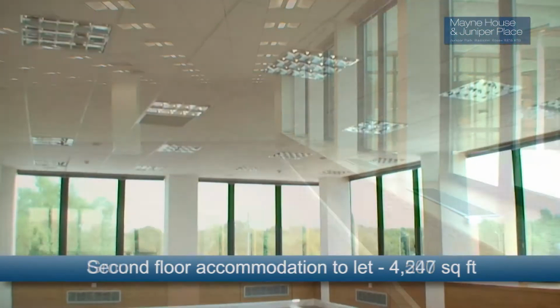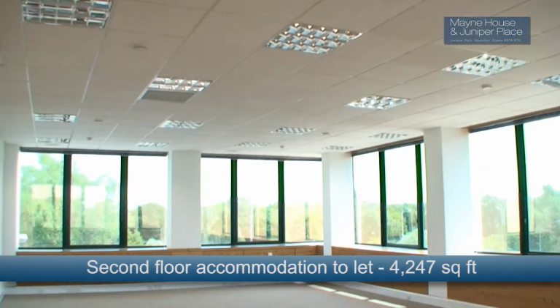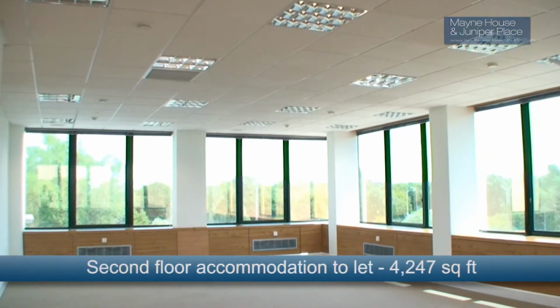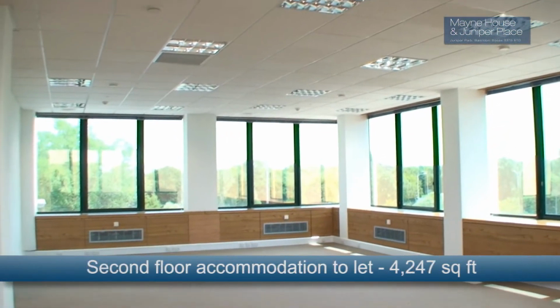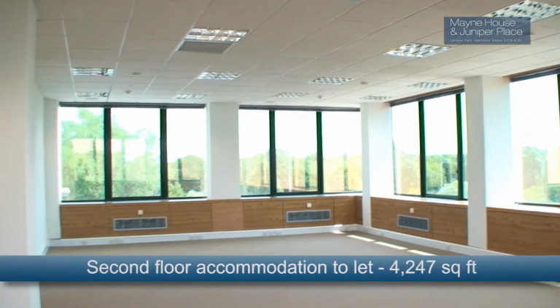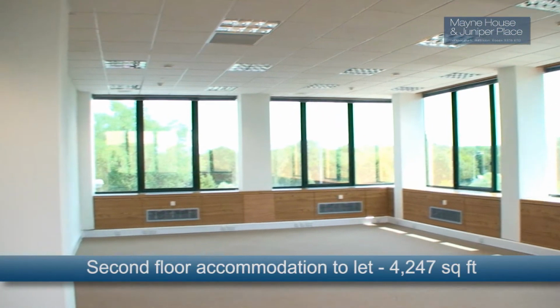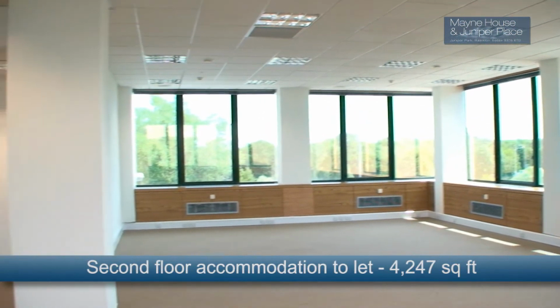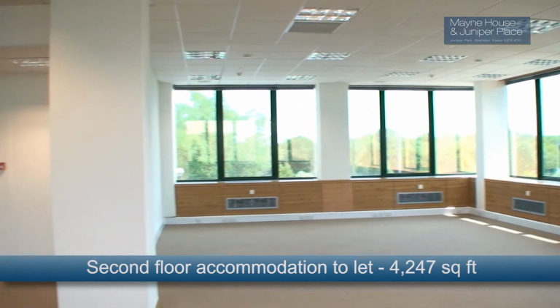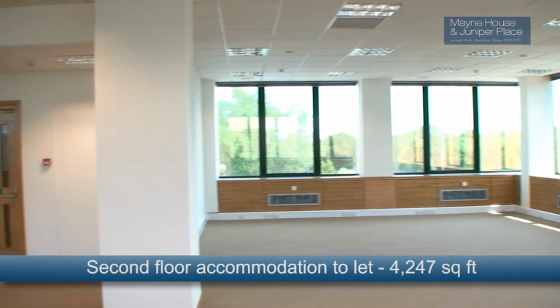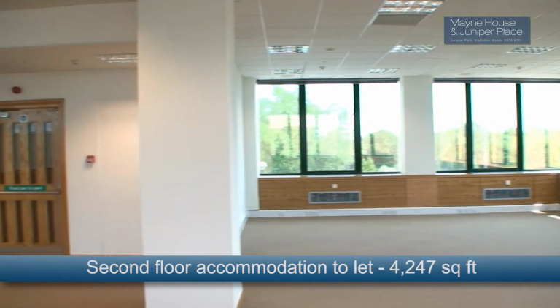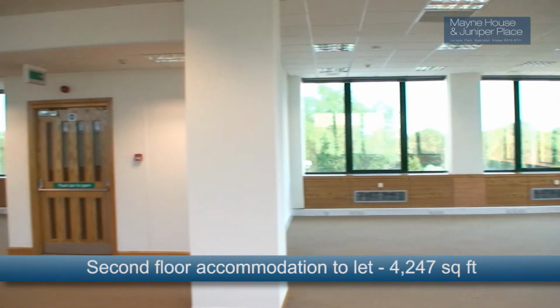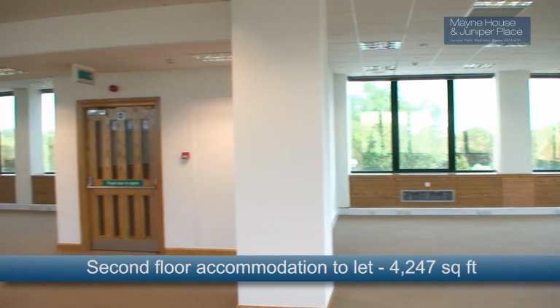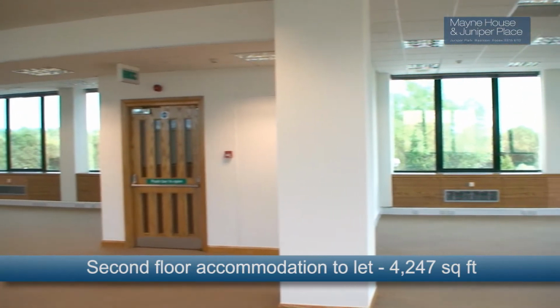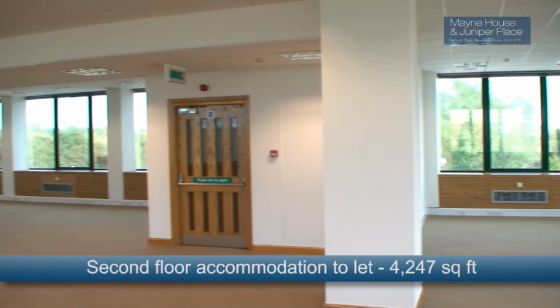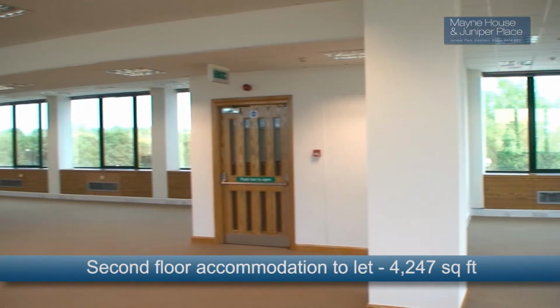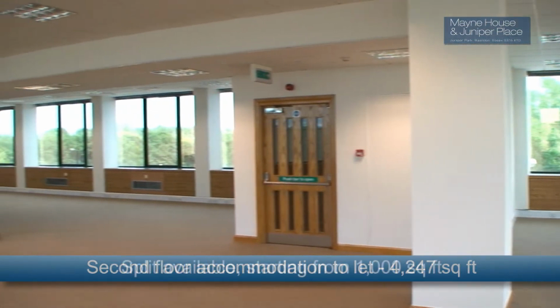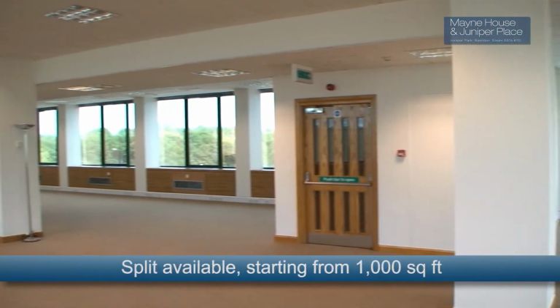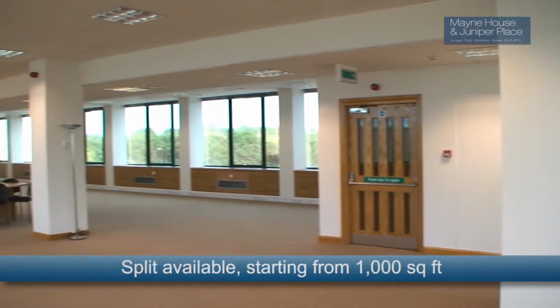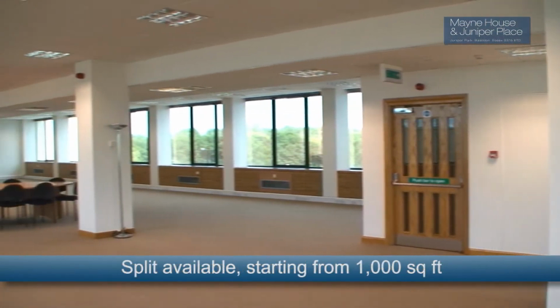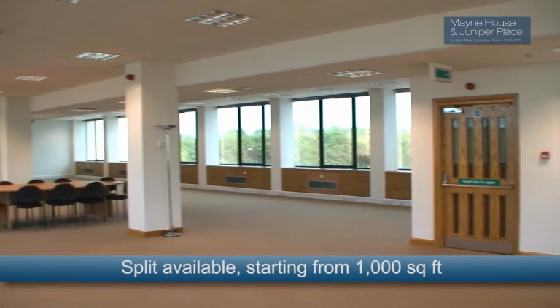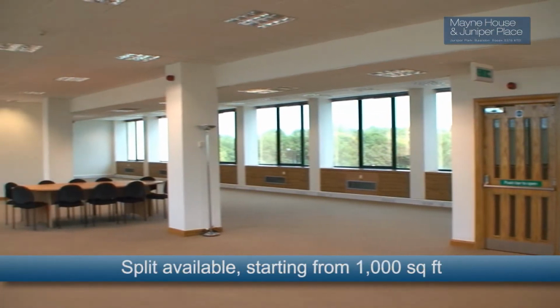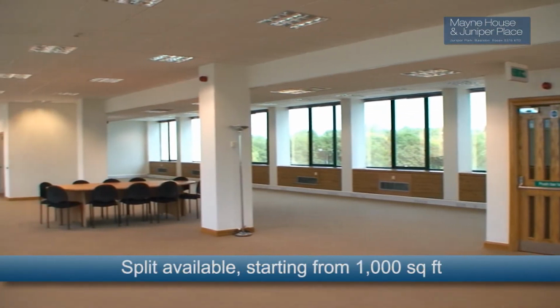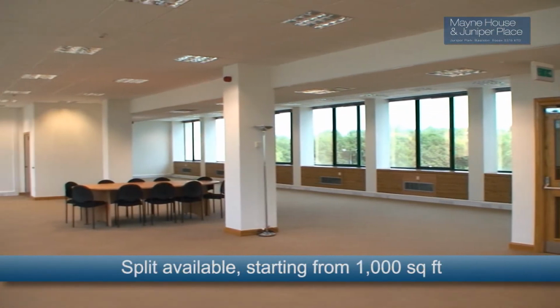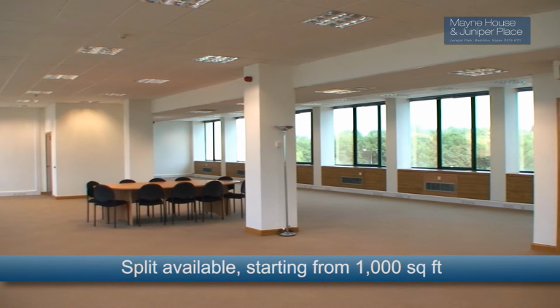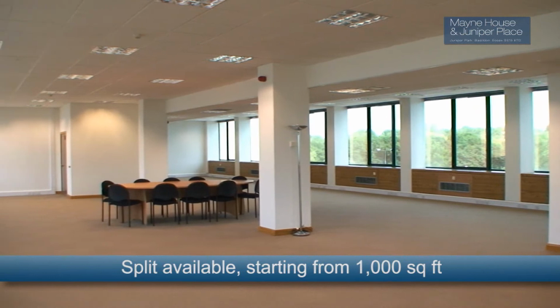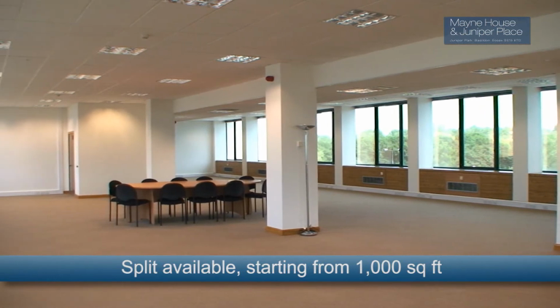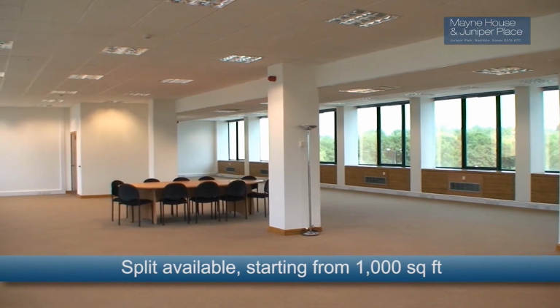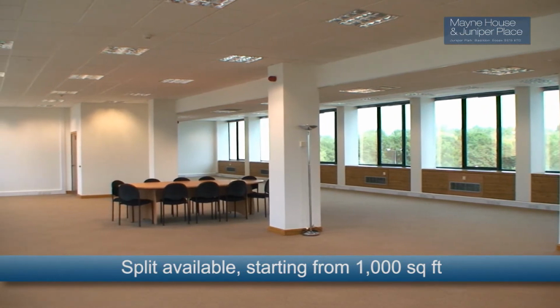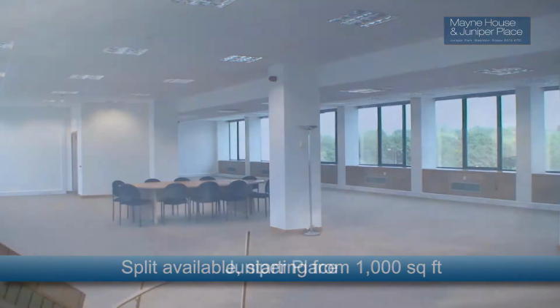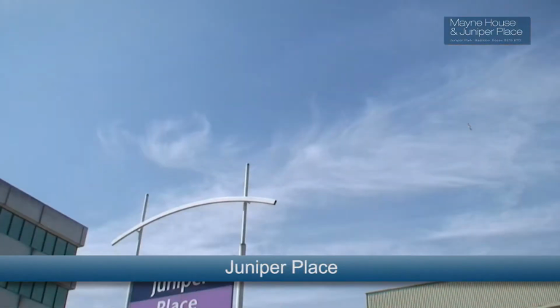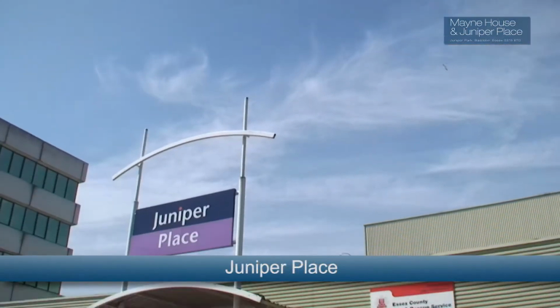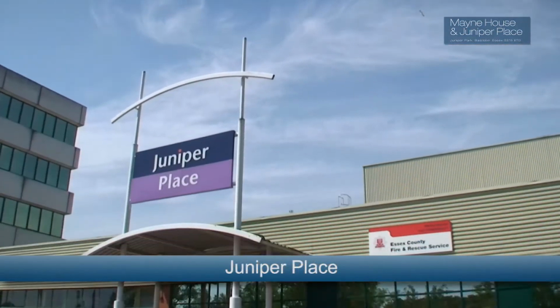Further accommodation is available to let on the second floor, offering 4,247 square feet. All available space can be split, with options starting from 1,000 square feet.